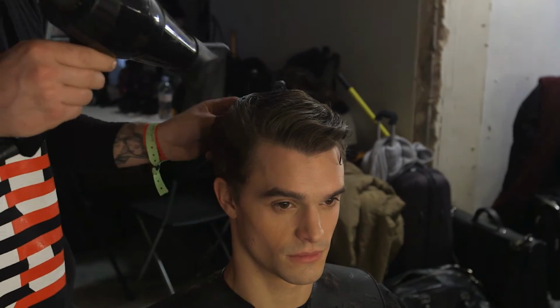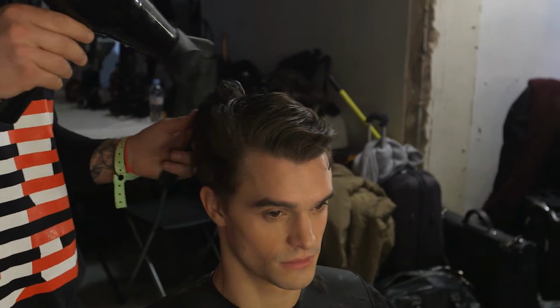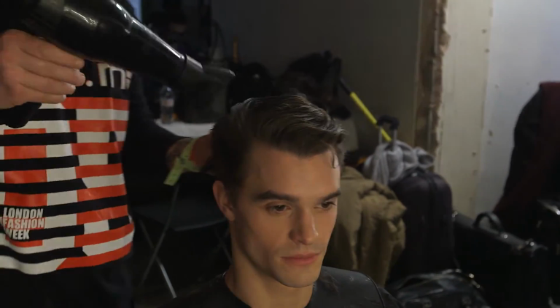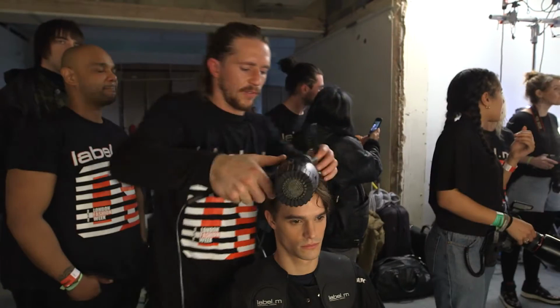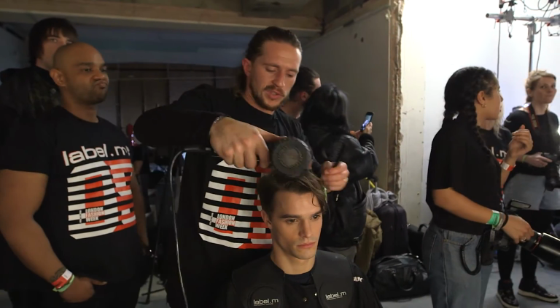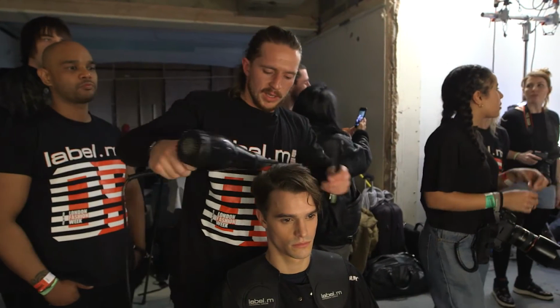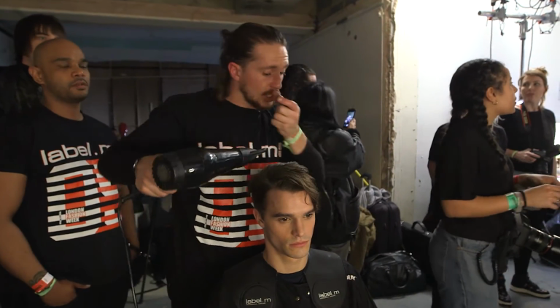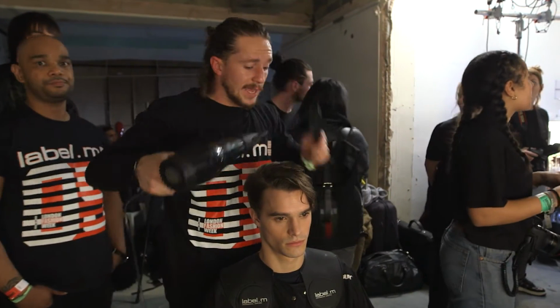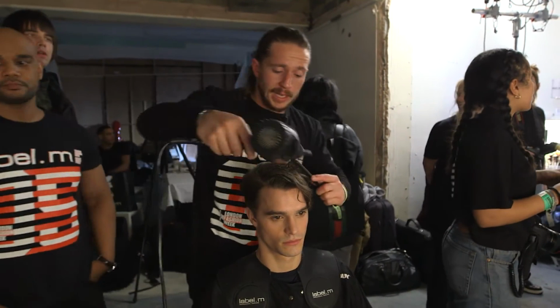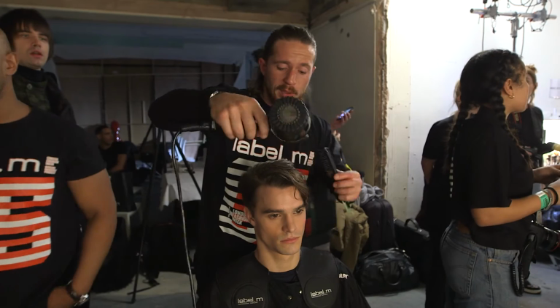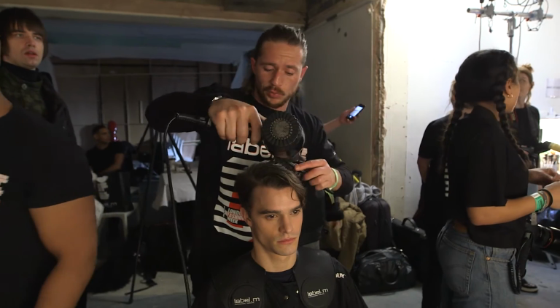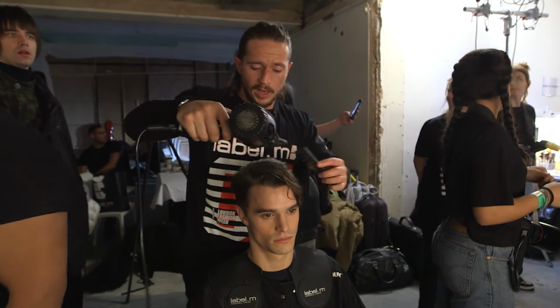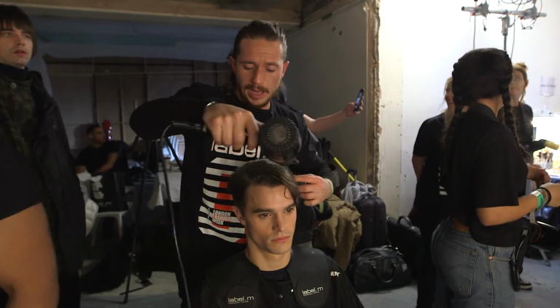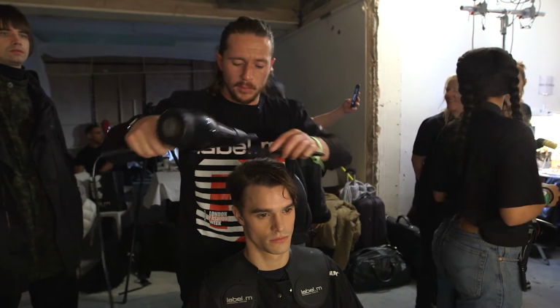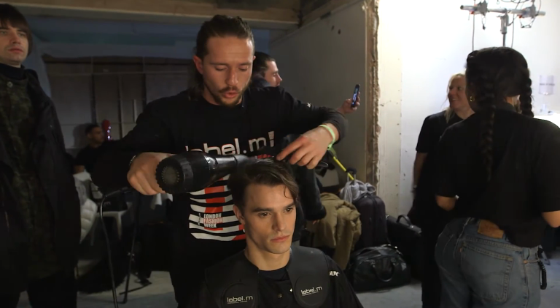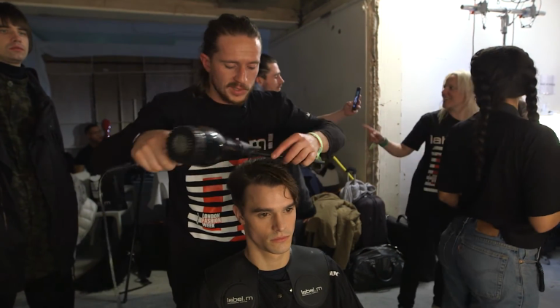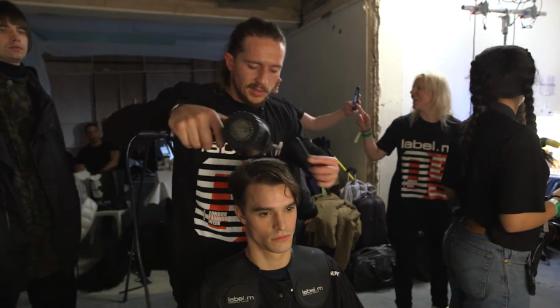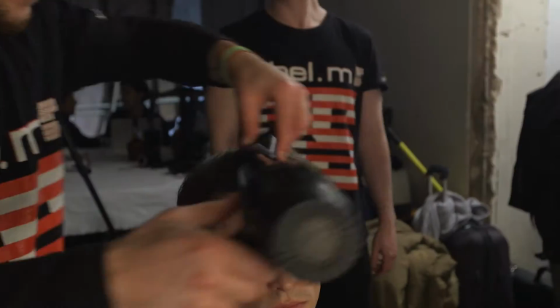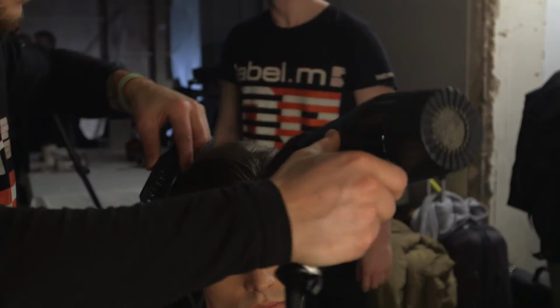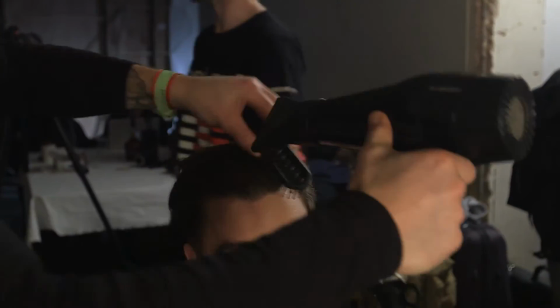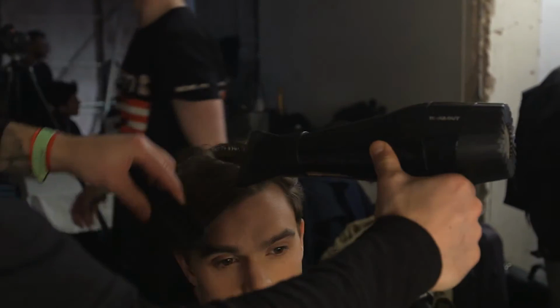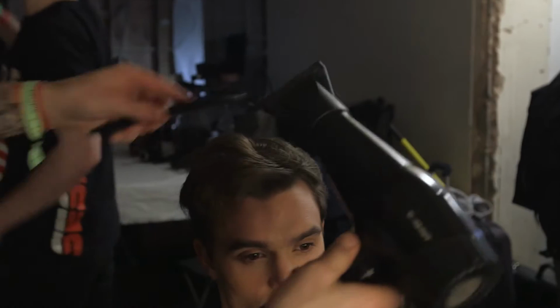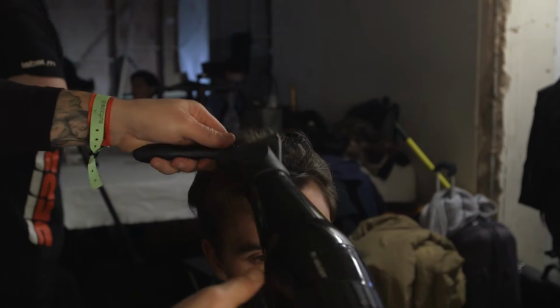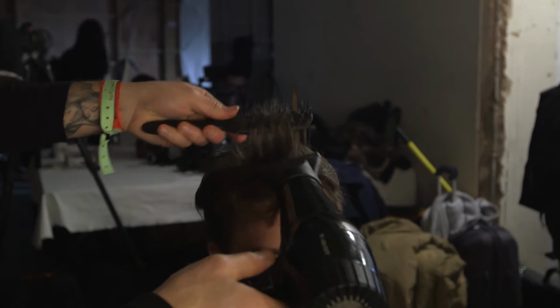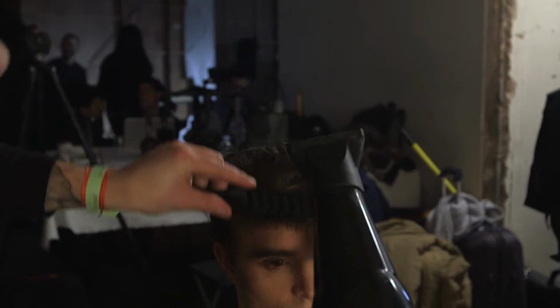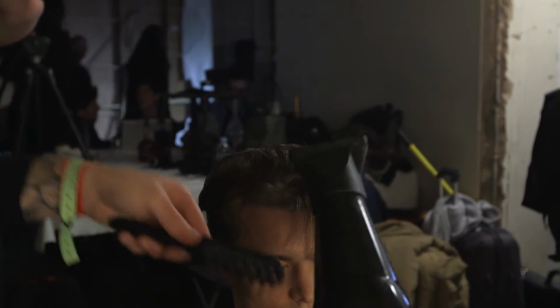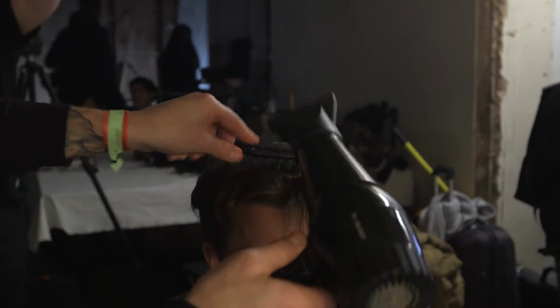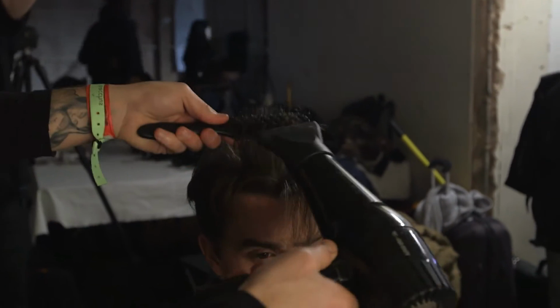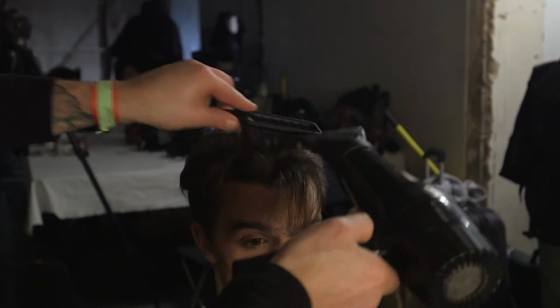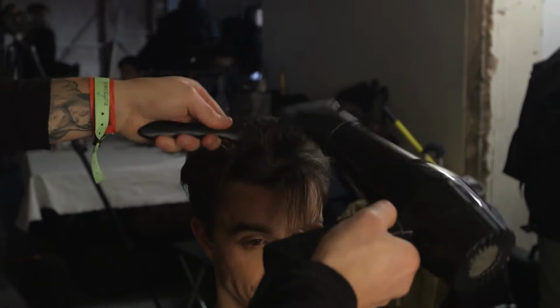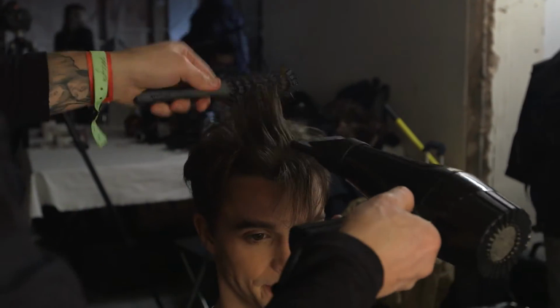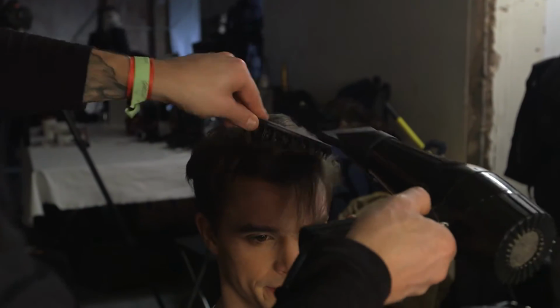So we're just looking to stretch the hair through. We're initially making it a little bit smoother, a little bit more groomed. It's much easier to get that sort of smooth shape in, and then to go through and distress it with a little bit of product shortly.